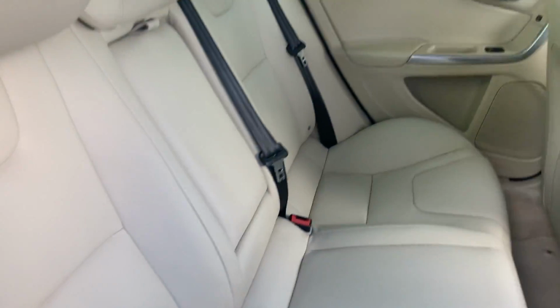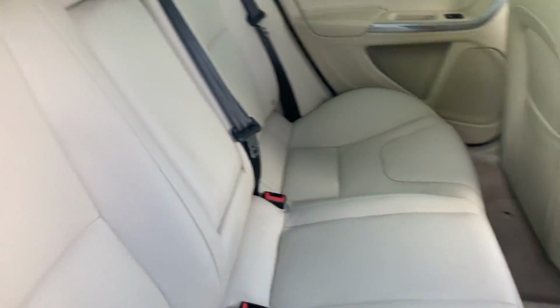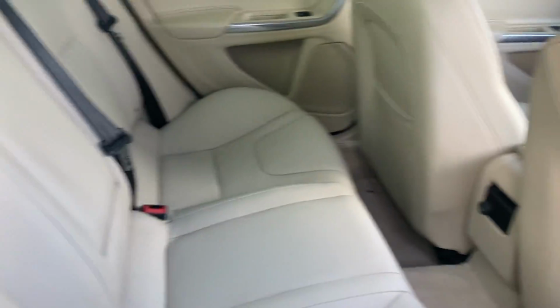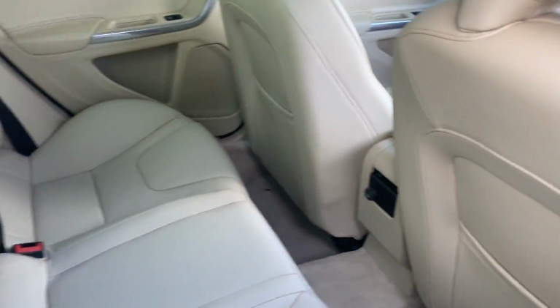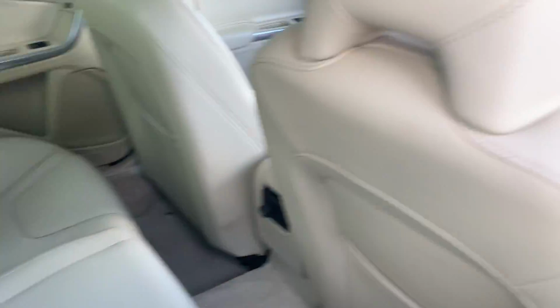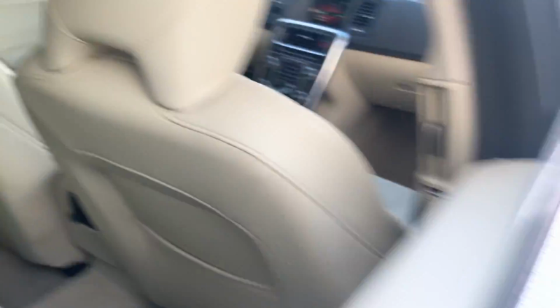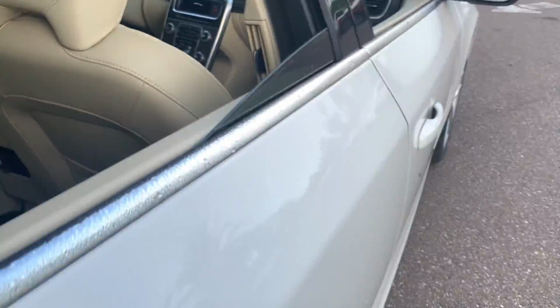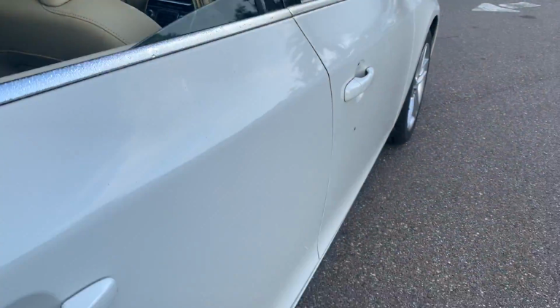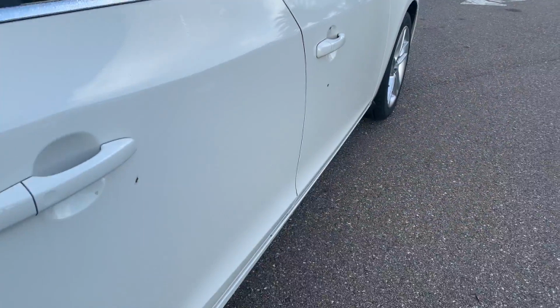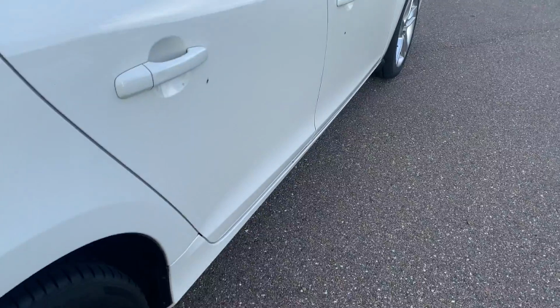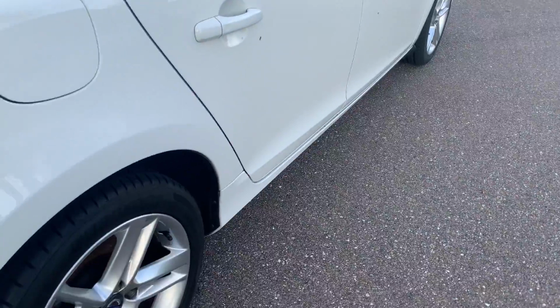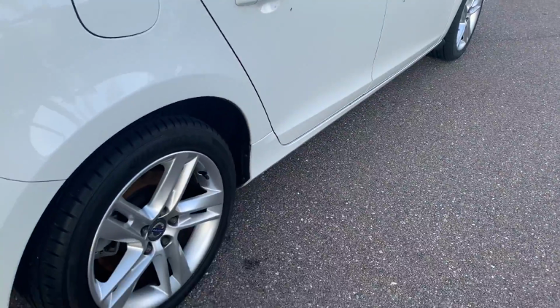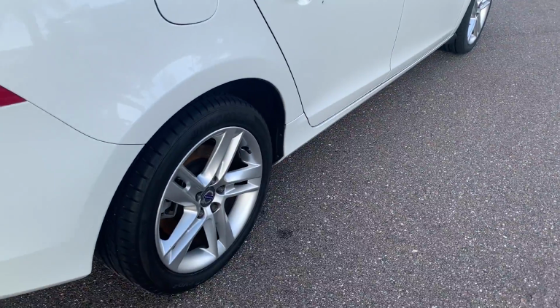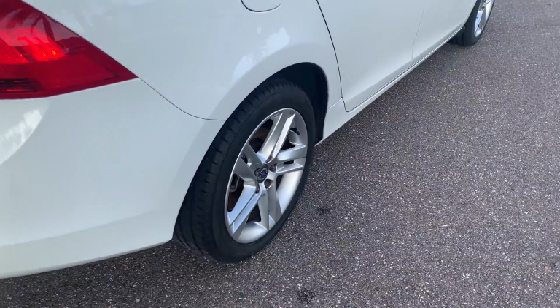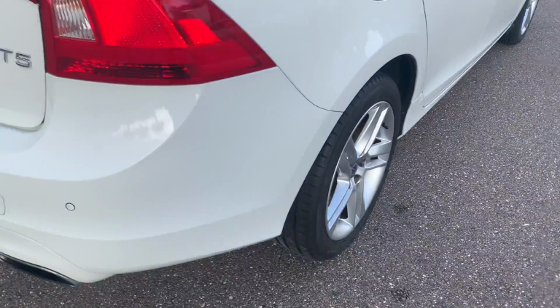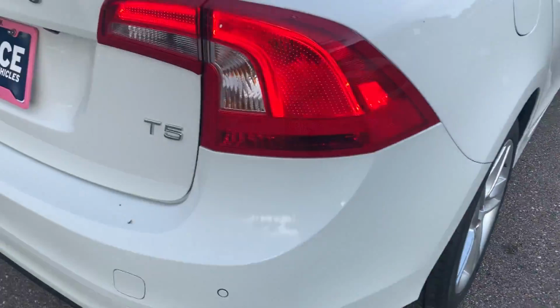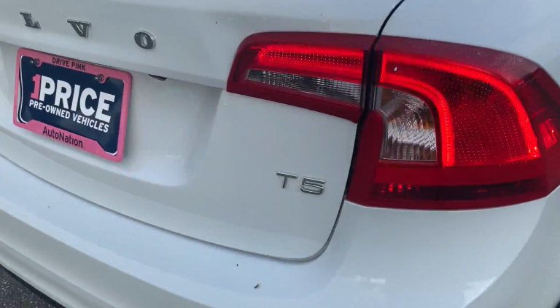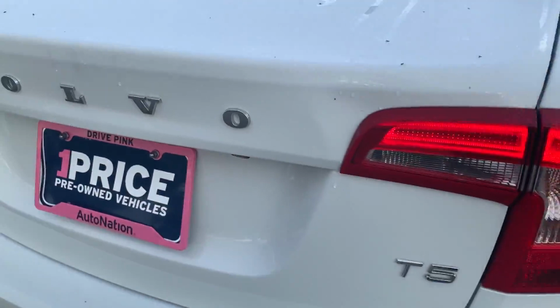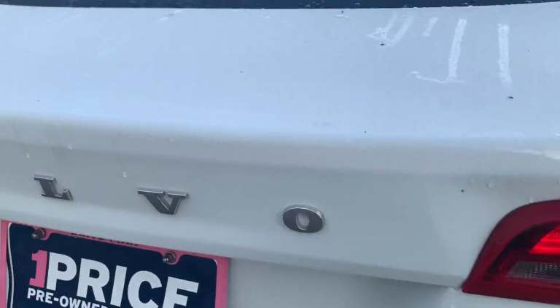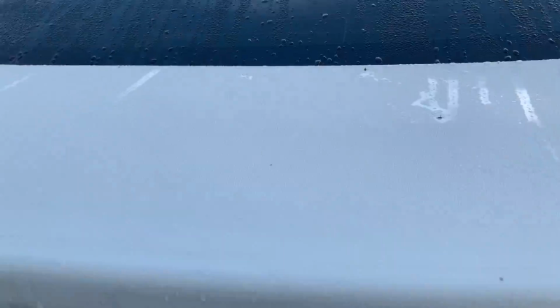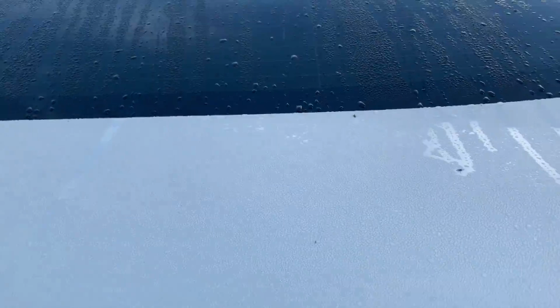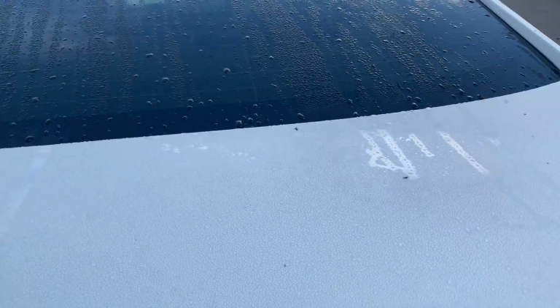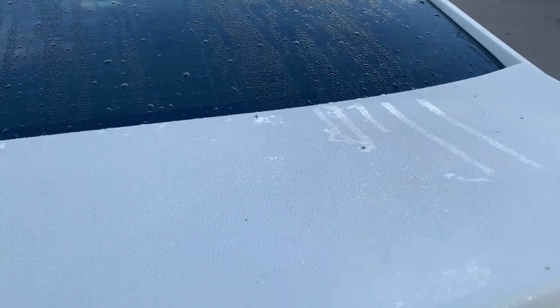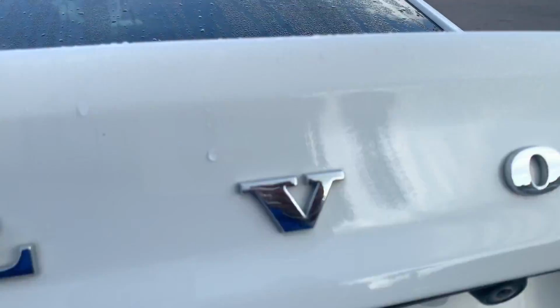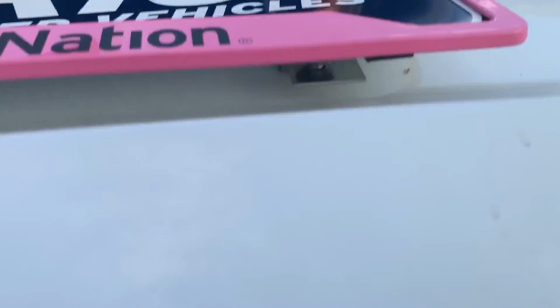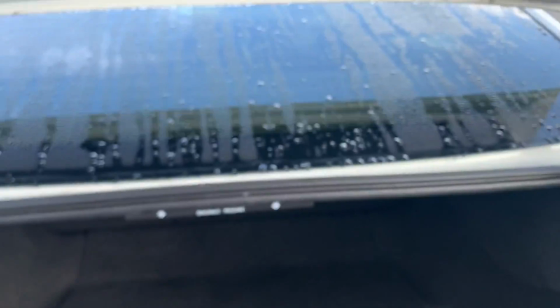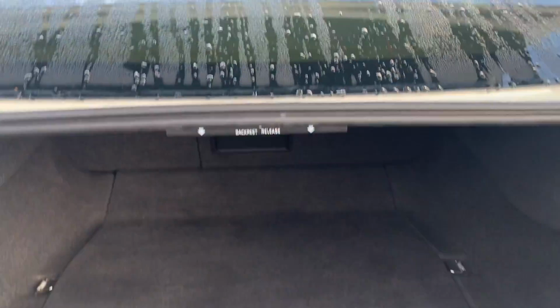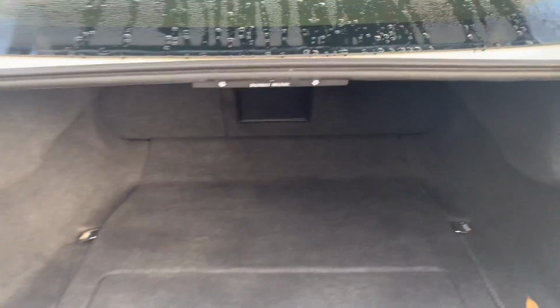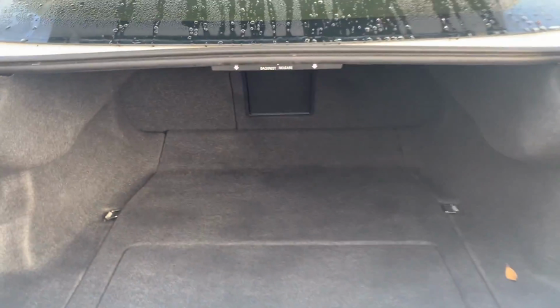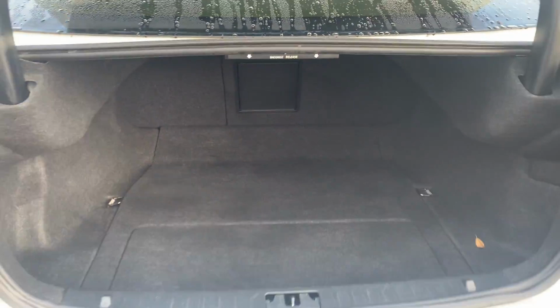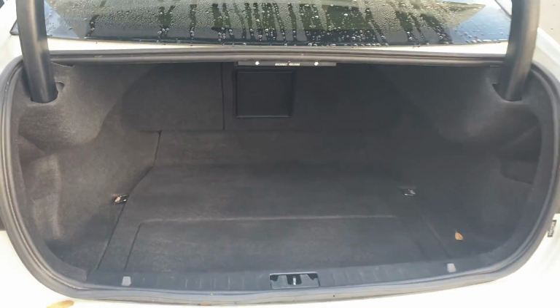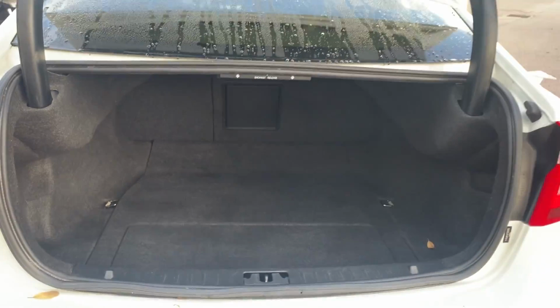Let's look at the rear seat. Aluminum wheels, backup sensors, backup camera, large trunk.